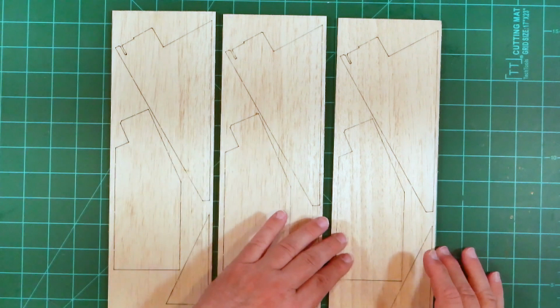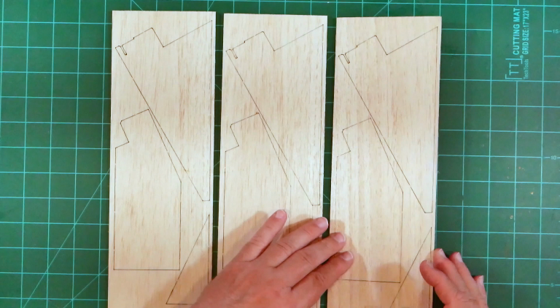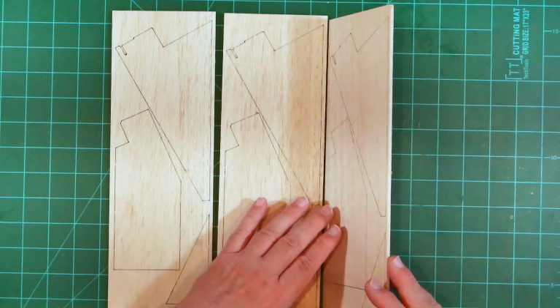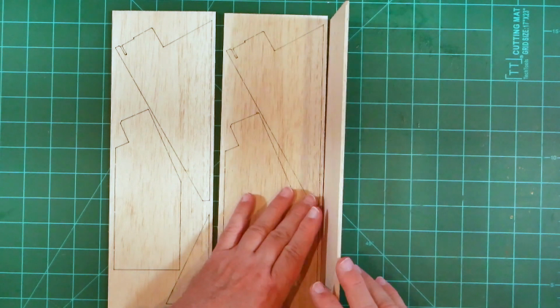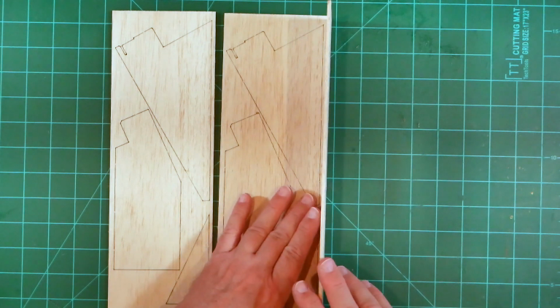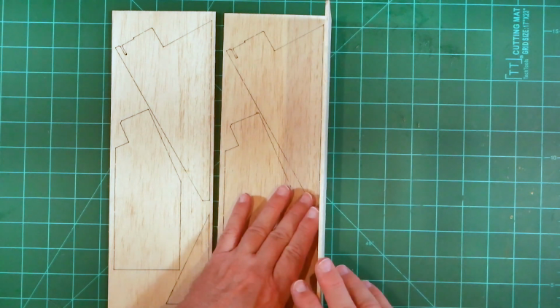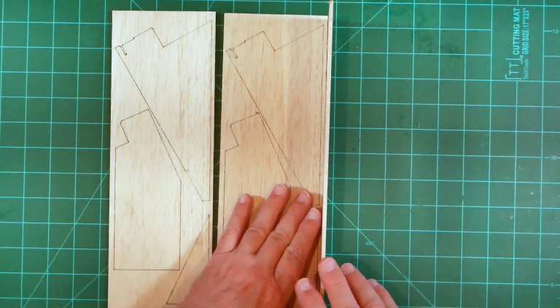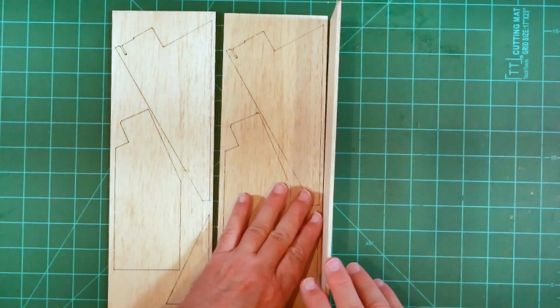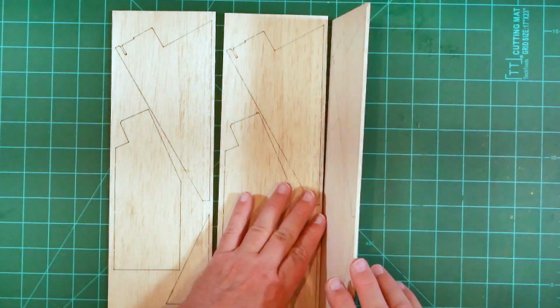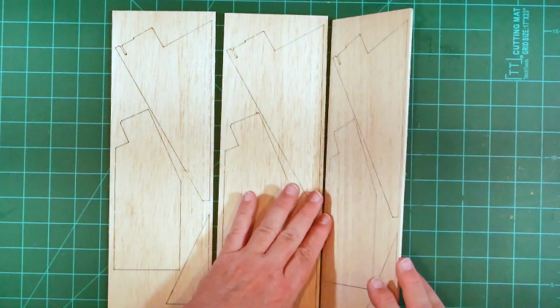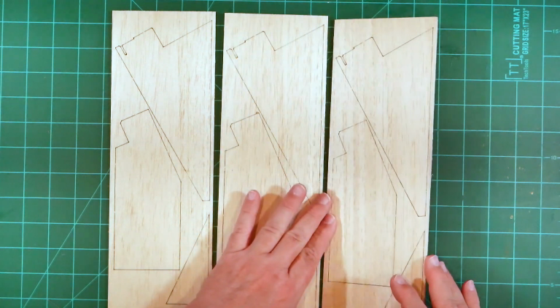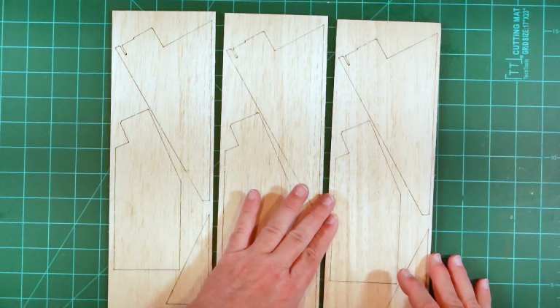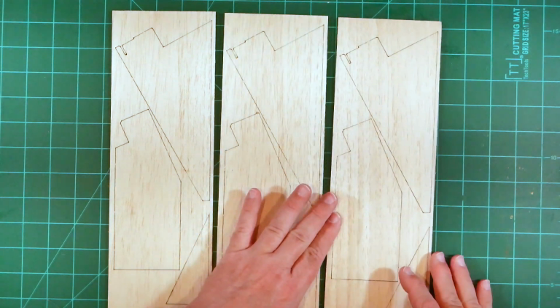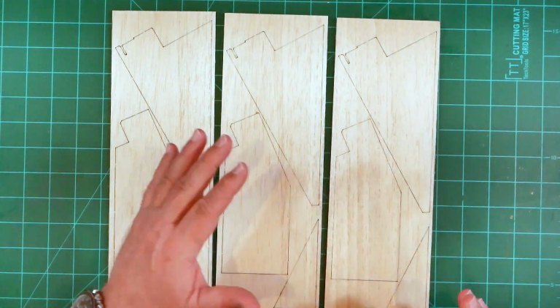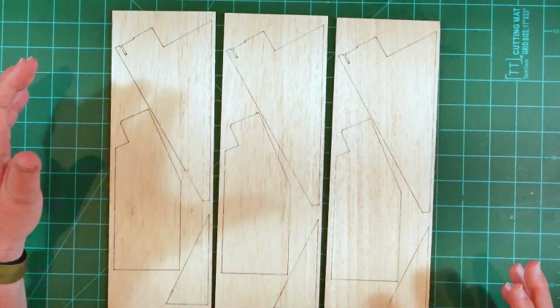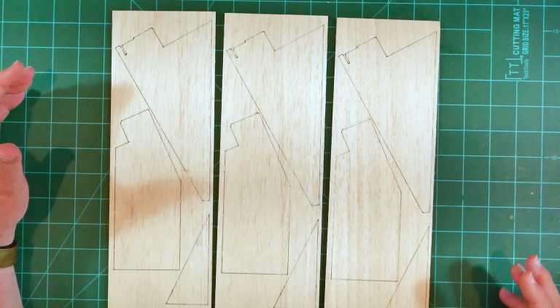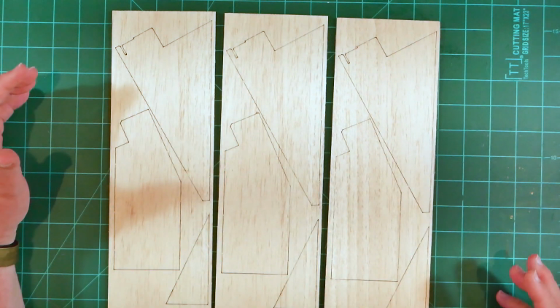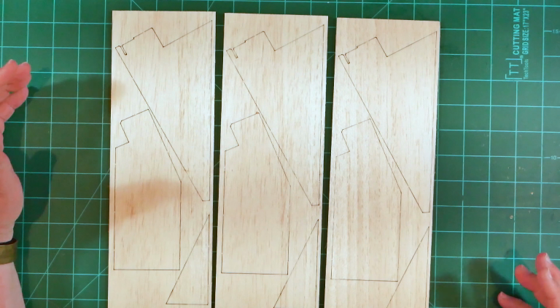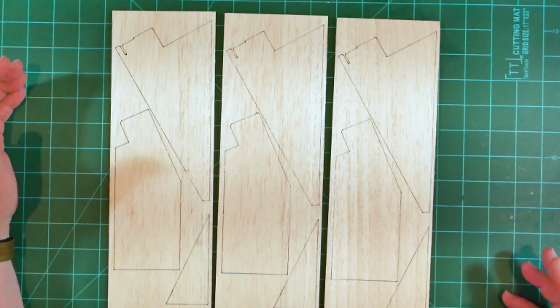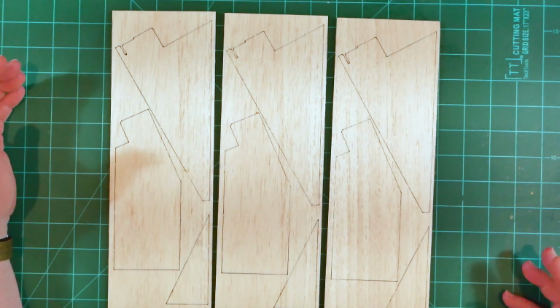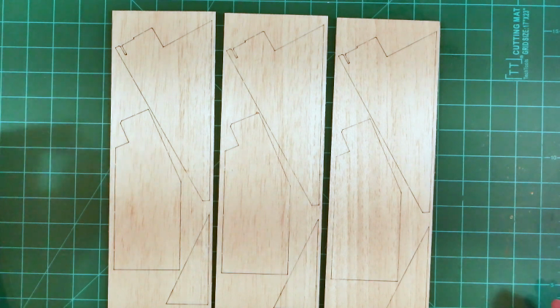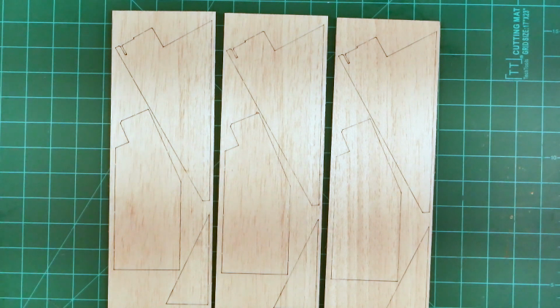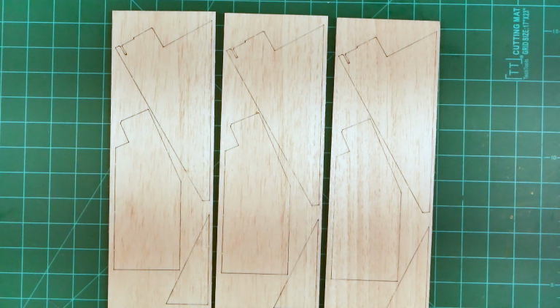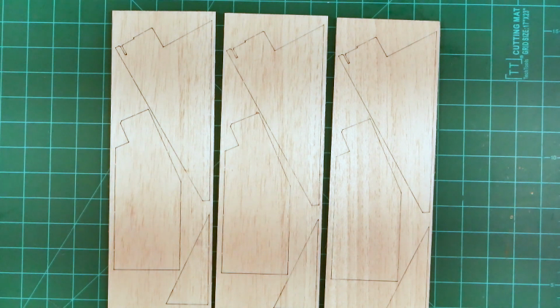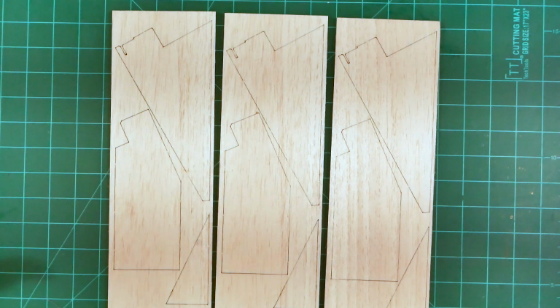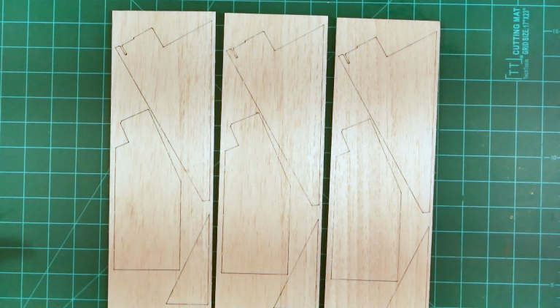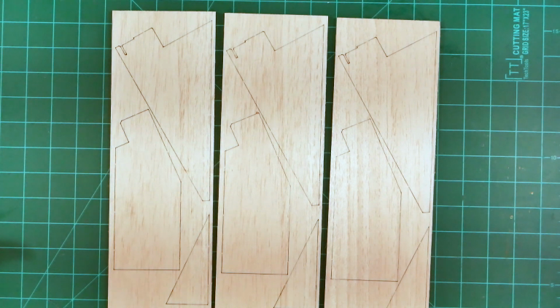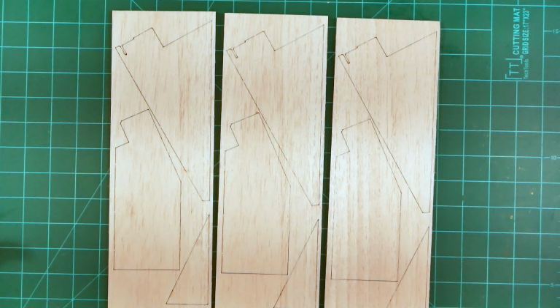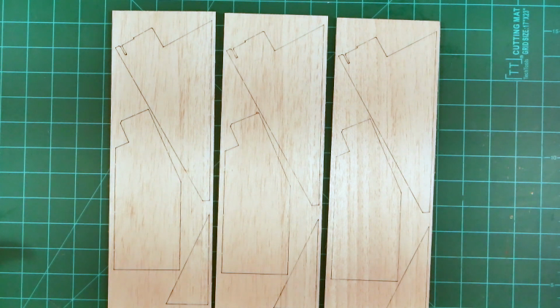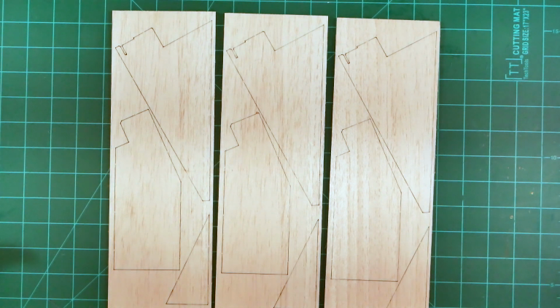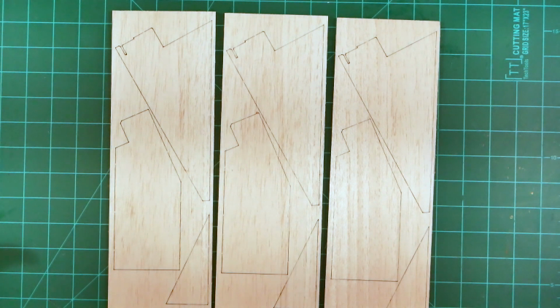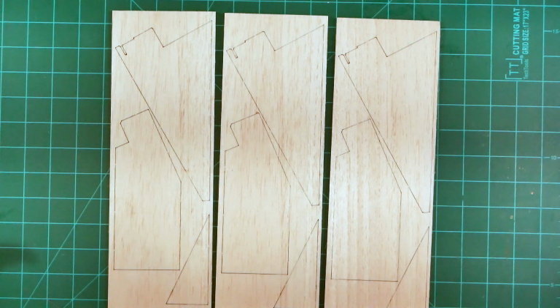The balsa itself is 1-1/8 inch thick, and unlike the 2012 Mega Kit, there's no need to laminate fin parts around a plywood core.